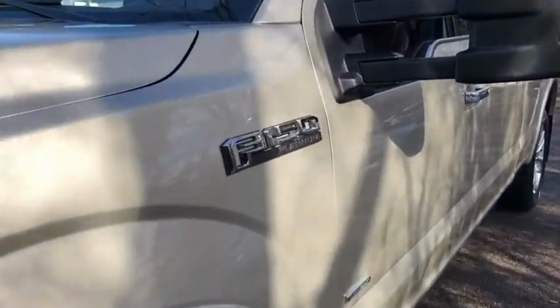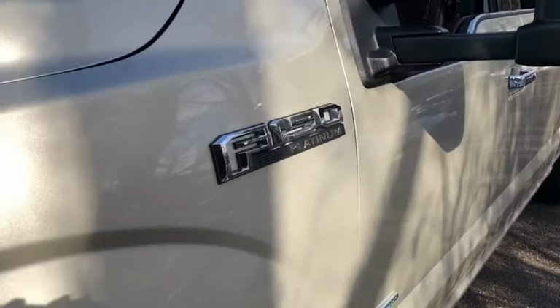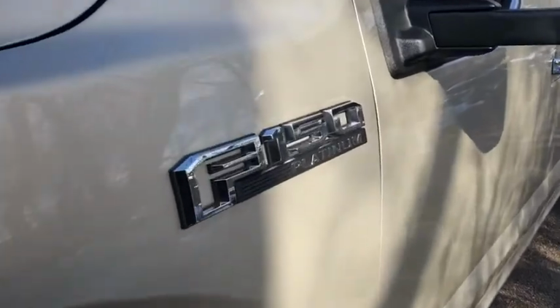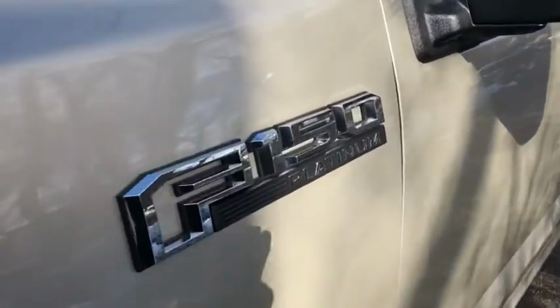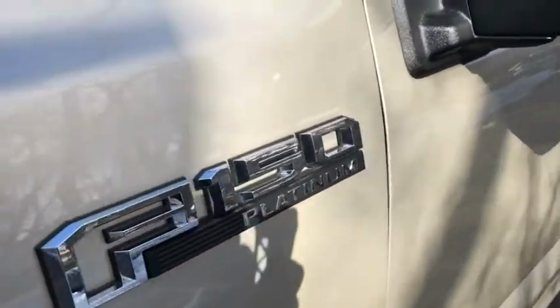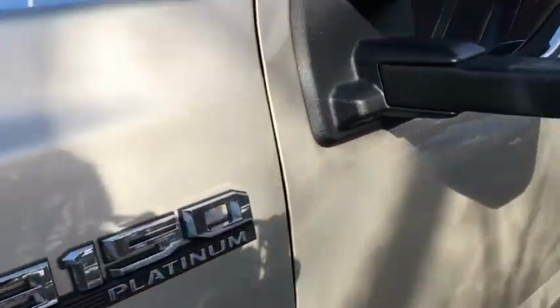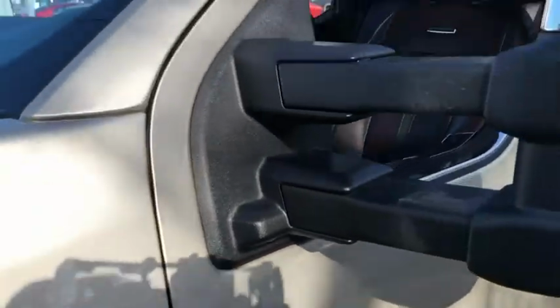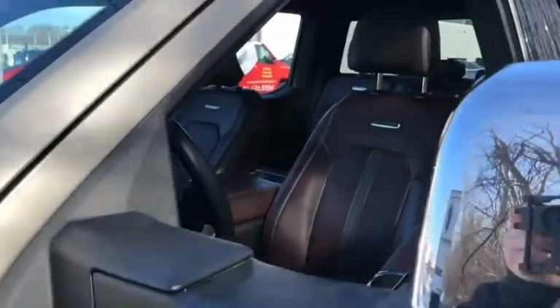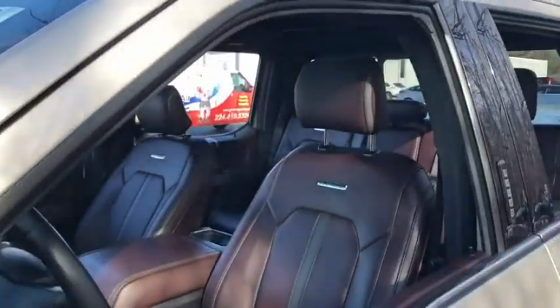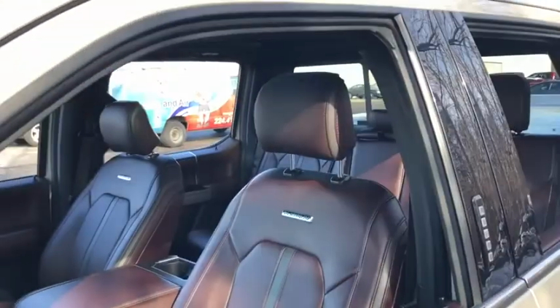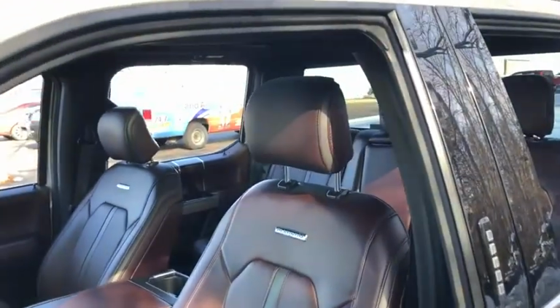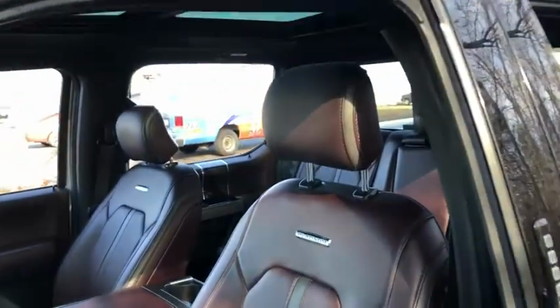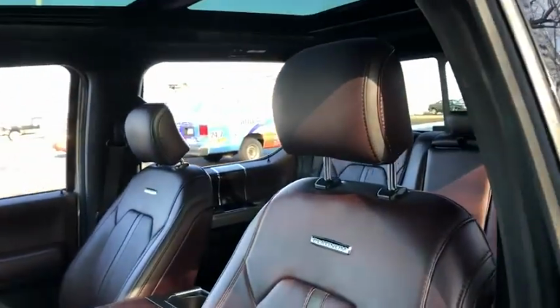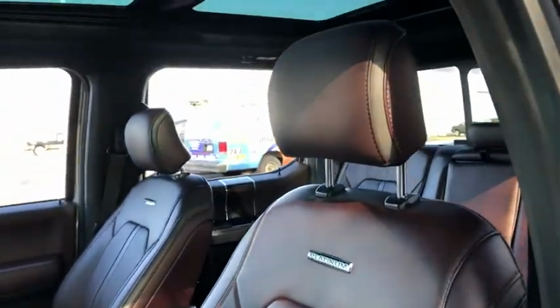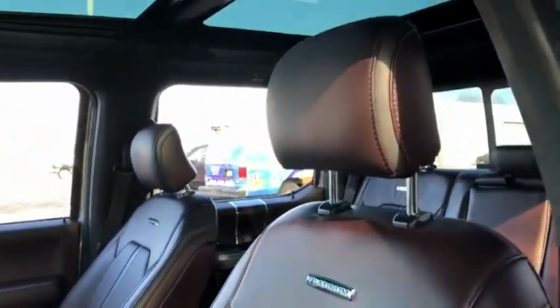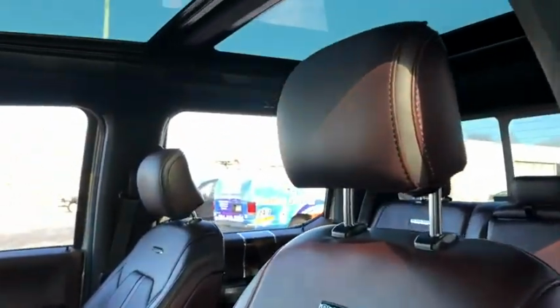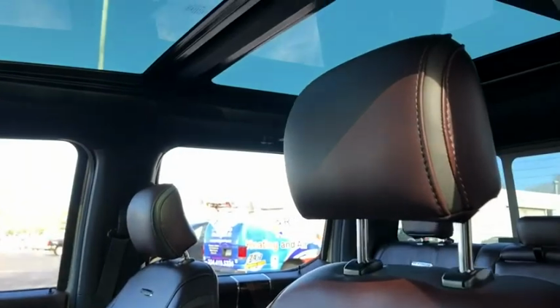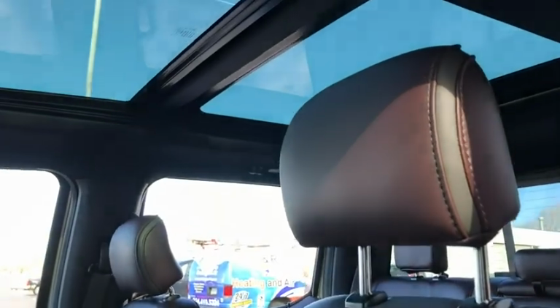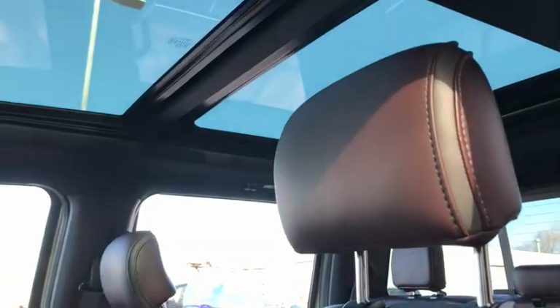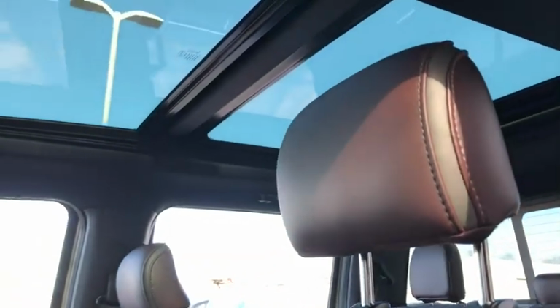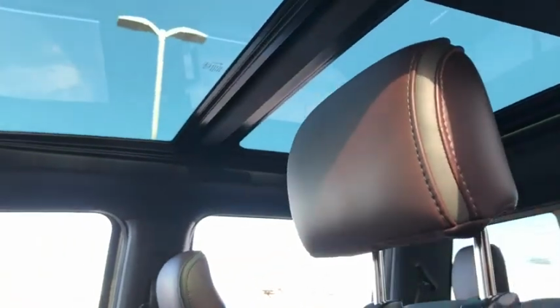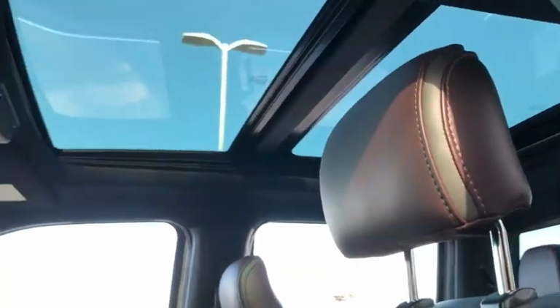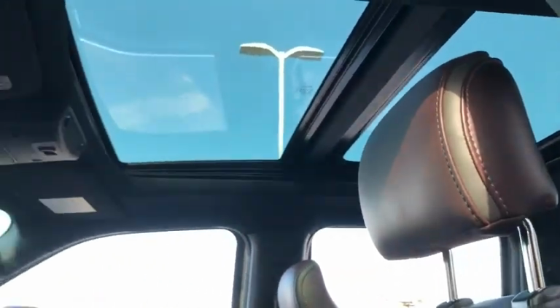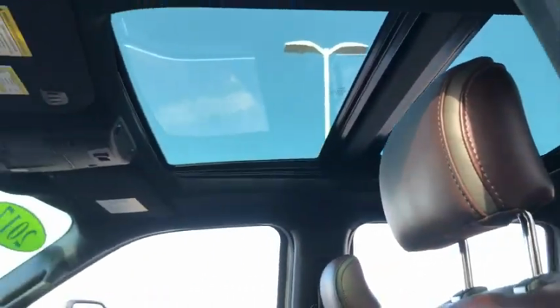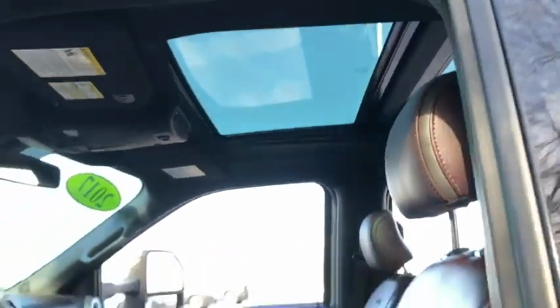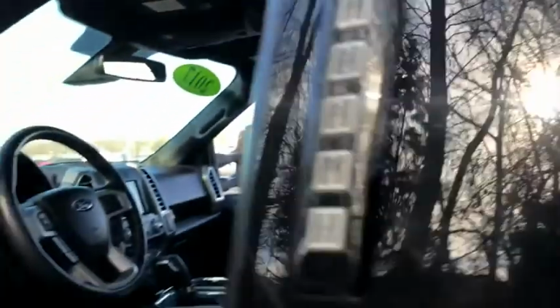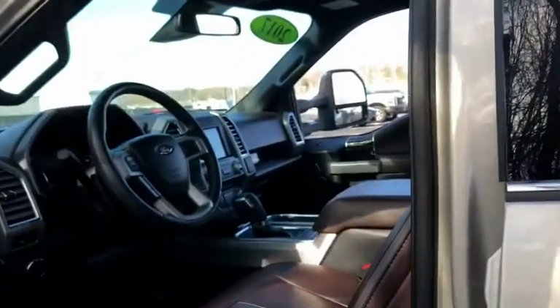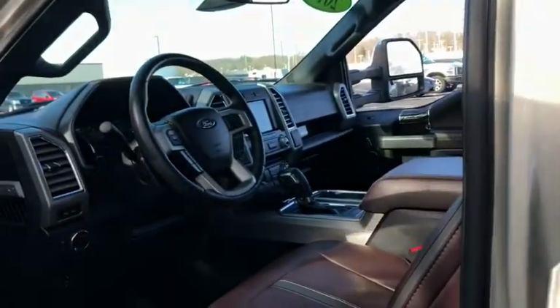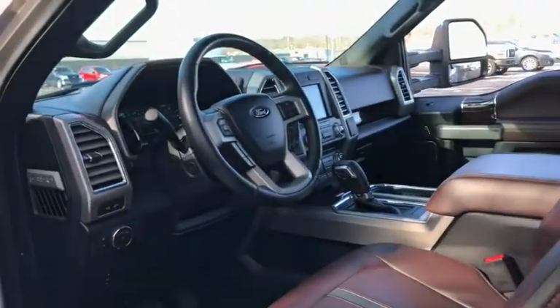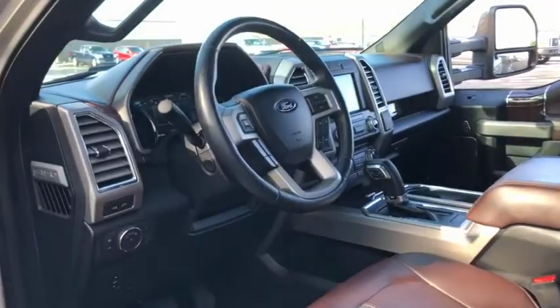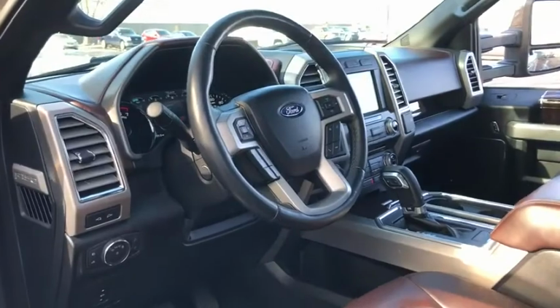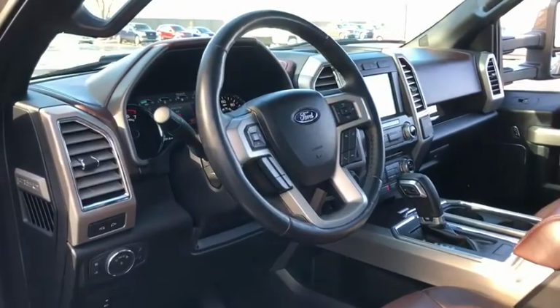Here are some of this vehicle's great options: power passenger seats, traction control, navigation system, dual airbags, power steering, four-wheel disc brakes, and universal garage door opener.